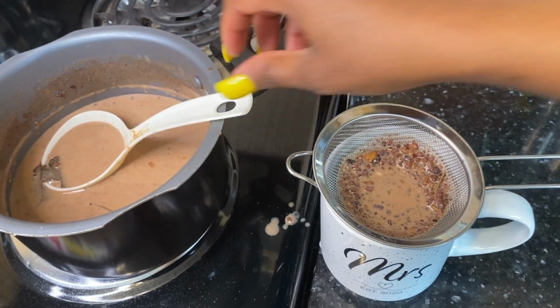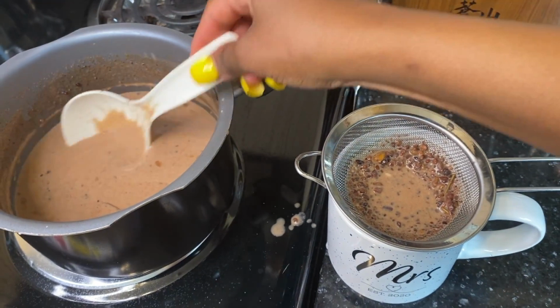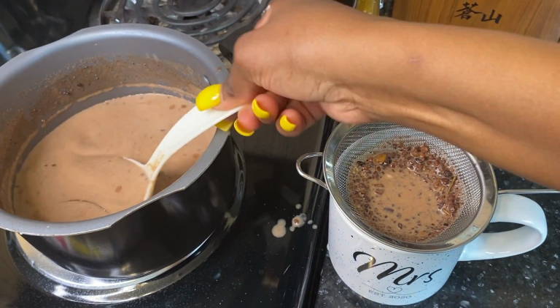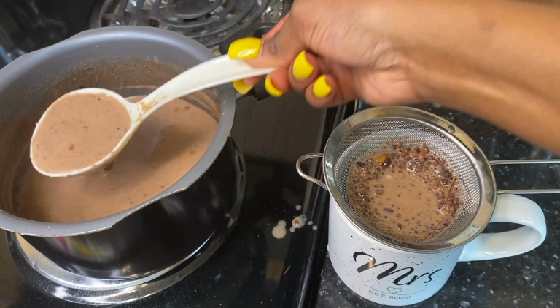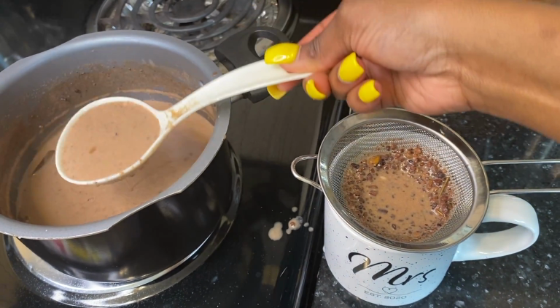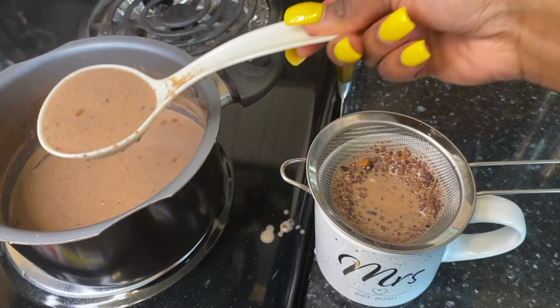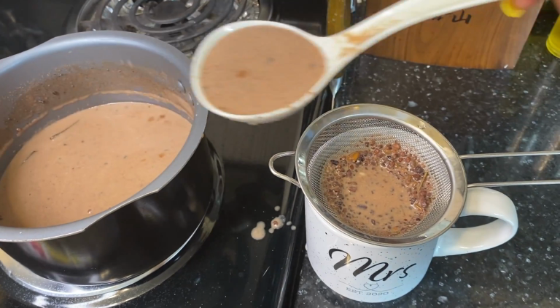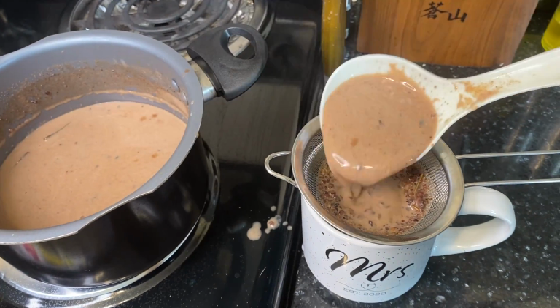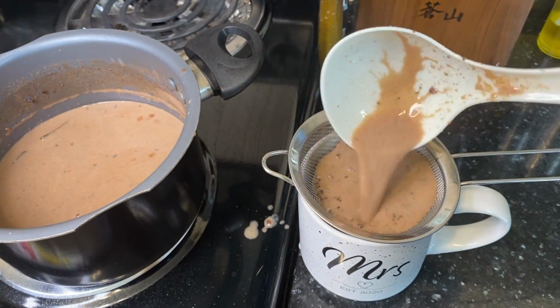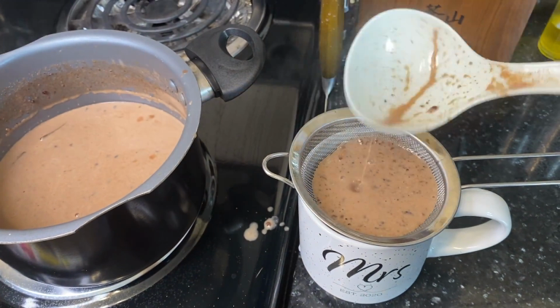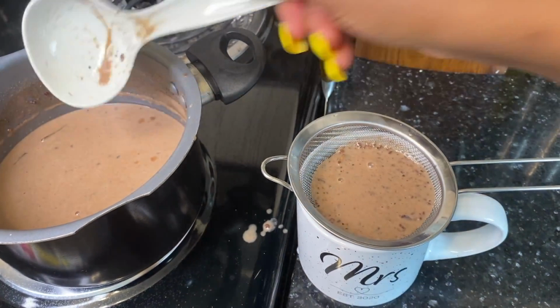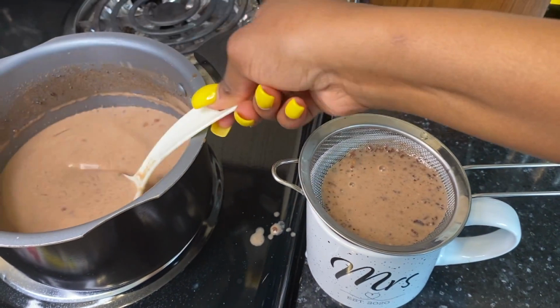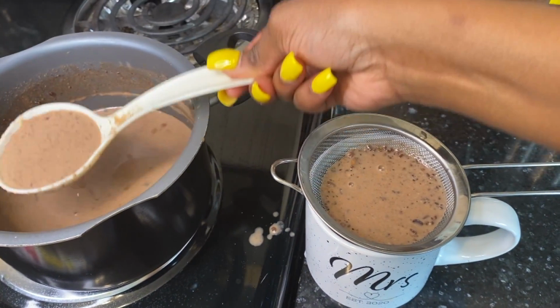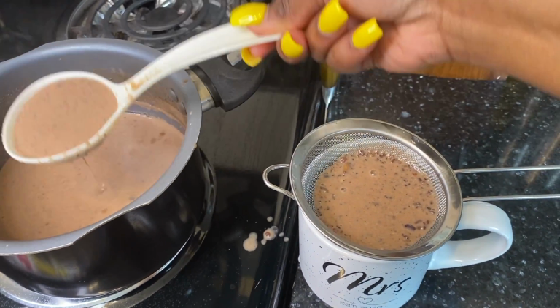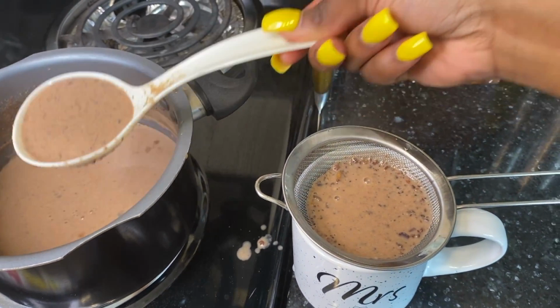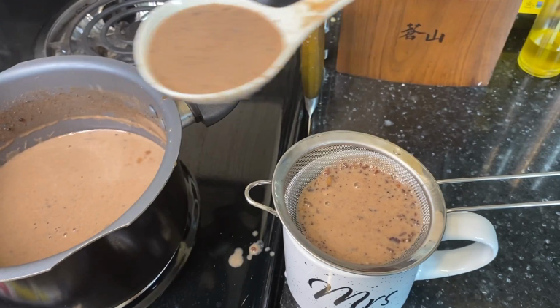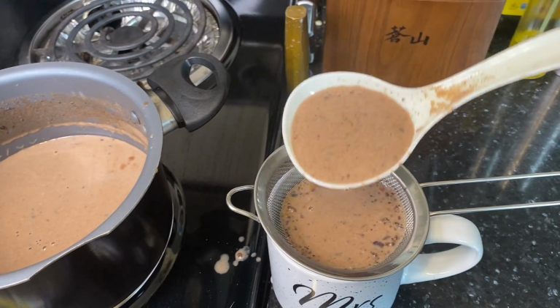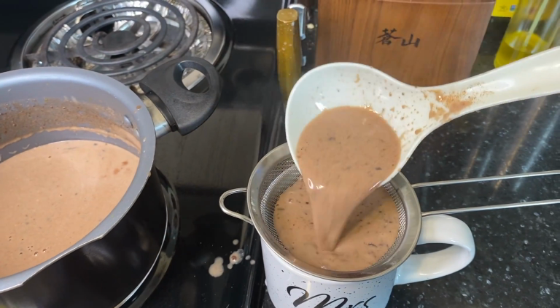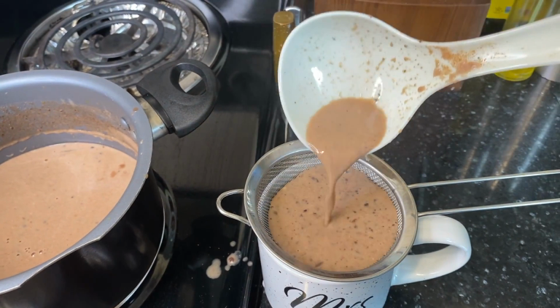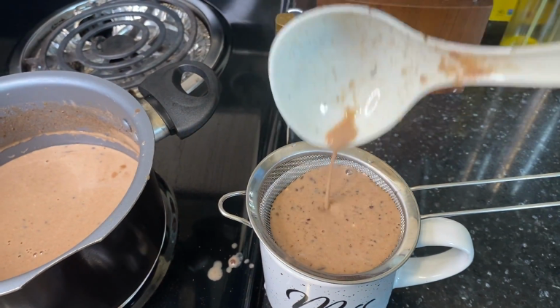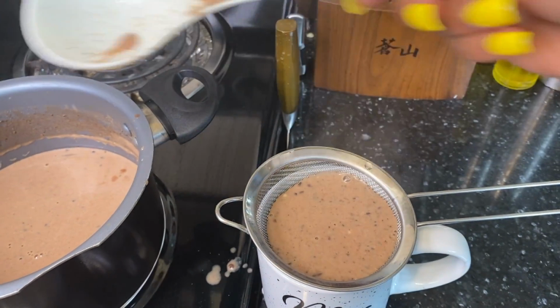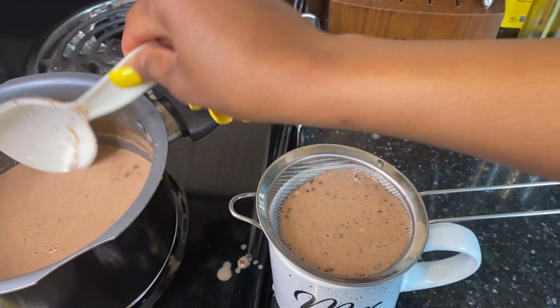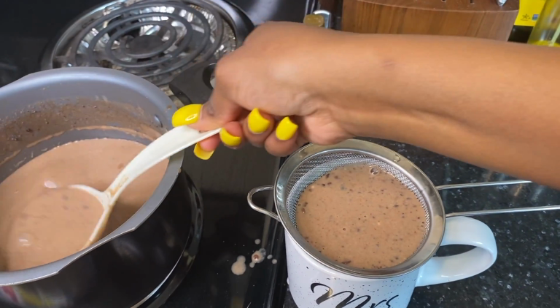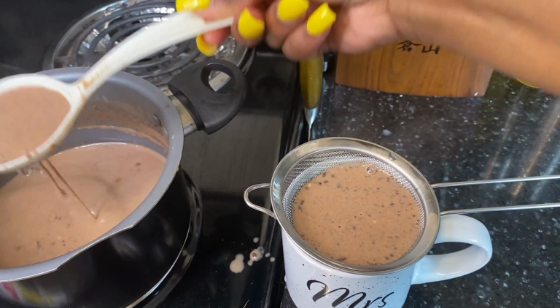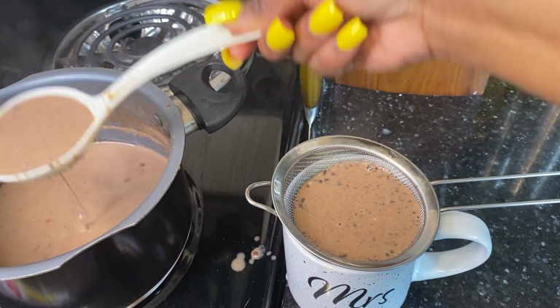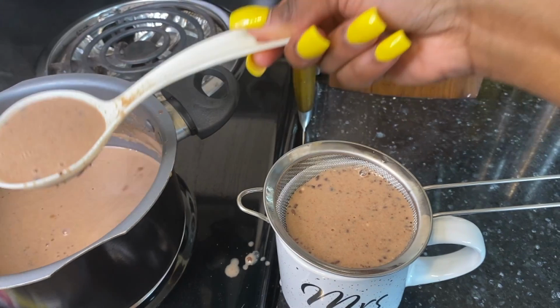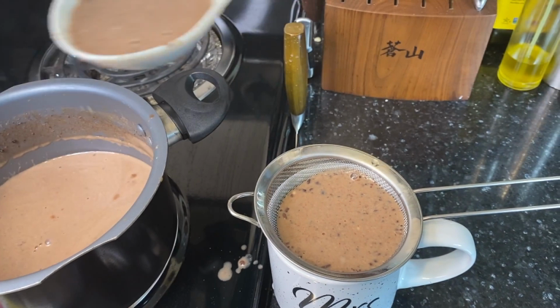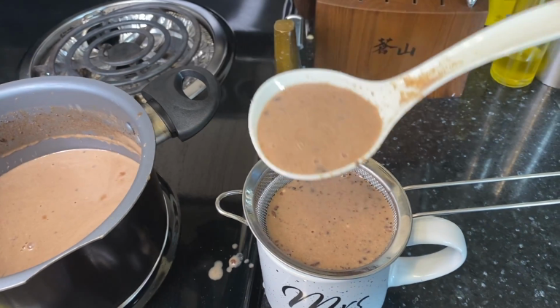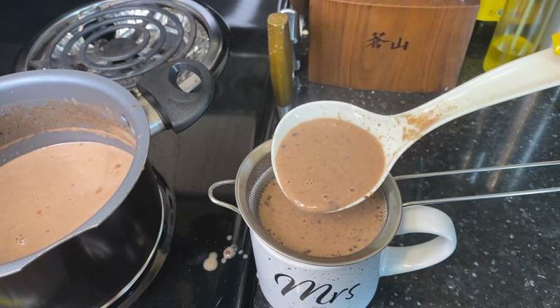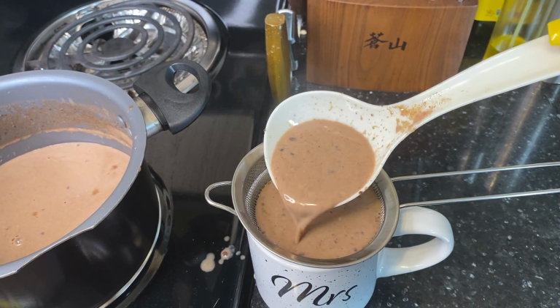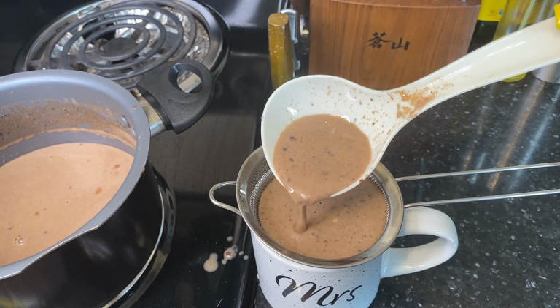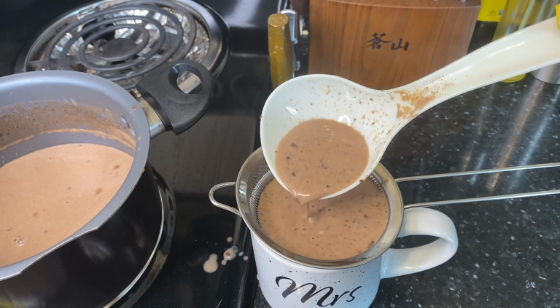This is the Jamaican hot chocolate for sure. I don't know — they should sell this in stores. Tea Martins, please — somebody with a Jamaican restaurant, please come out with this, because this is a real hot cocoa. Let me tell you, this is something nice.